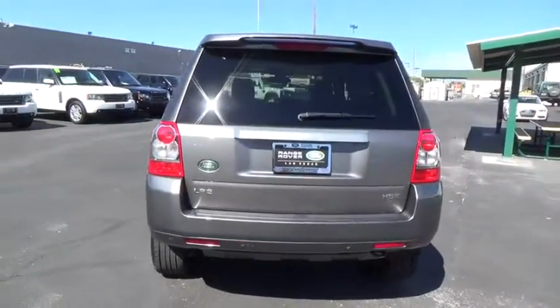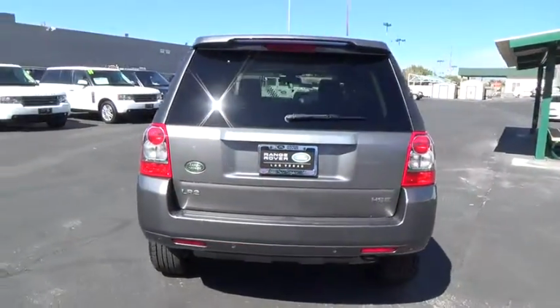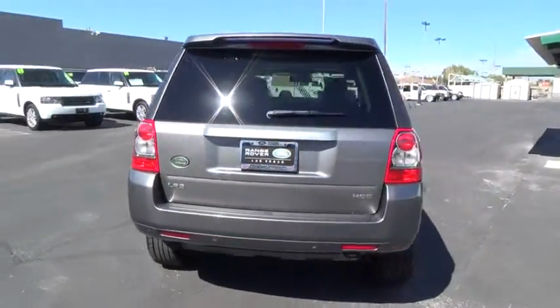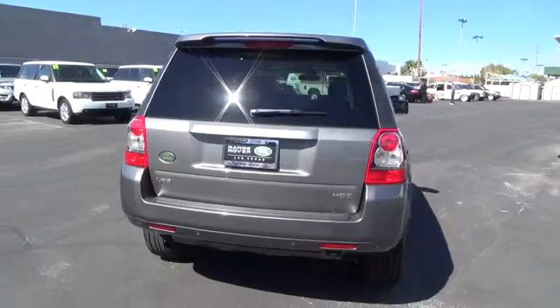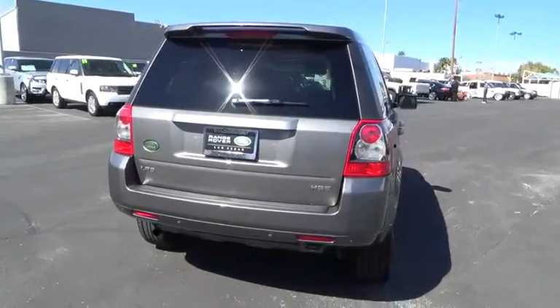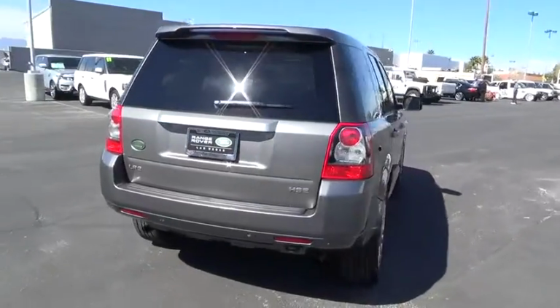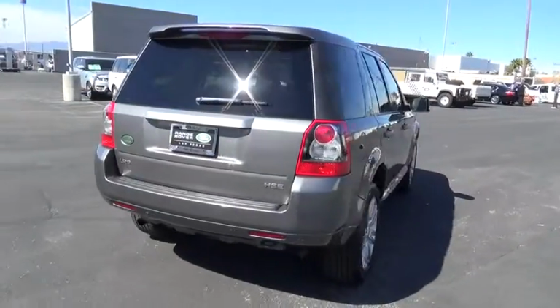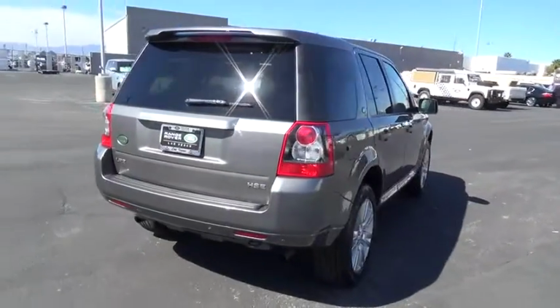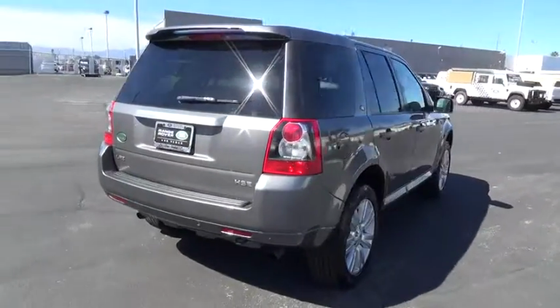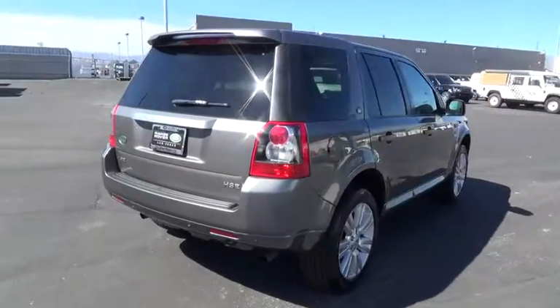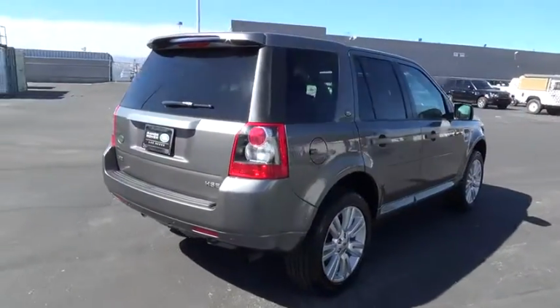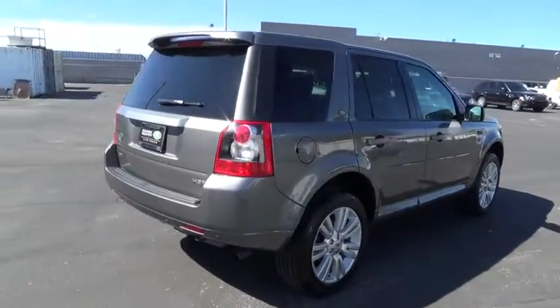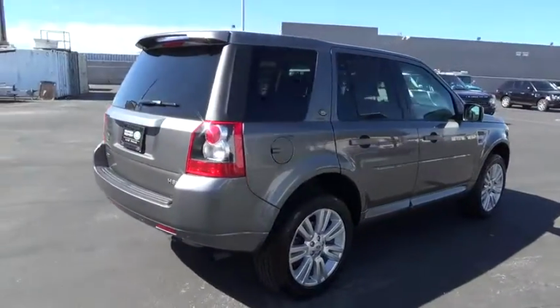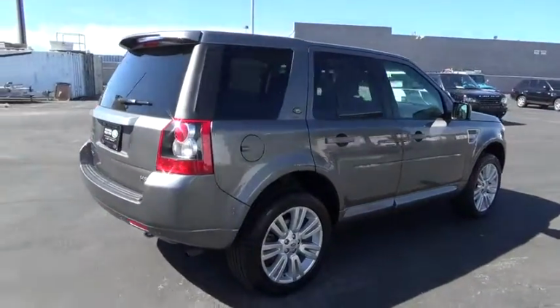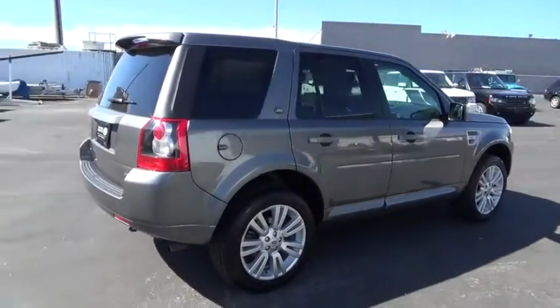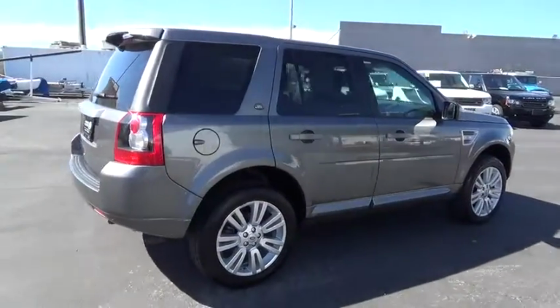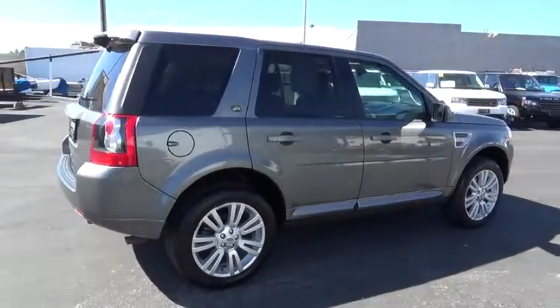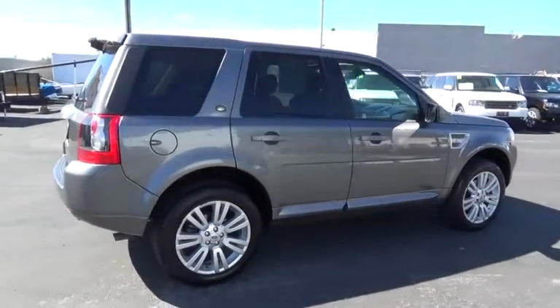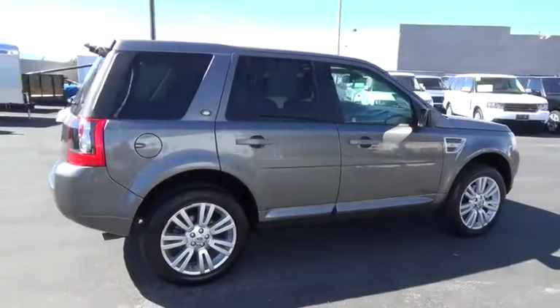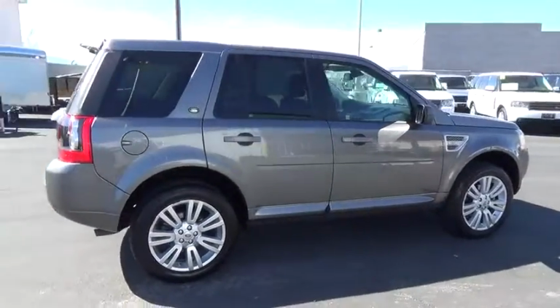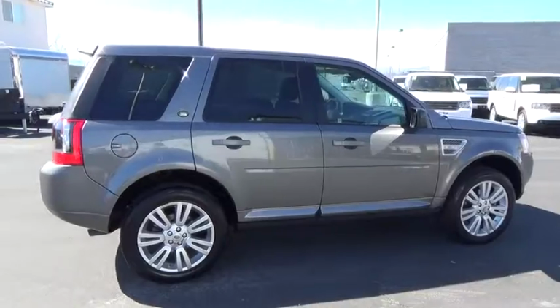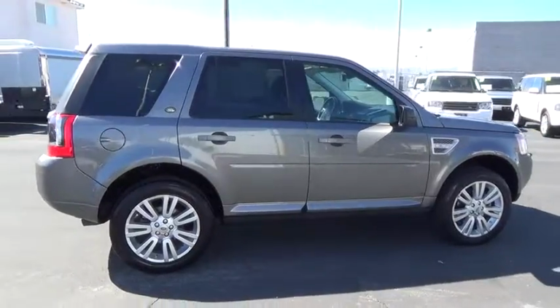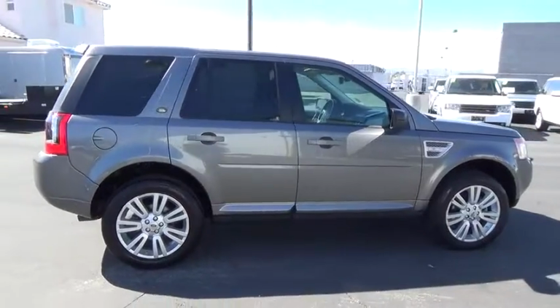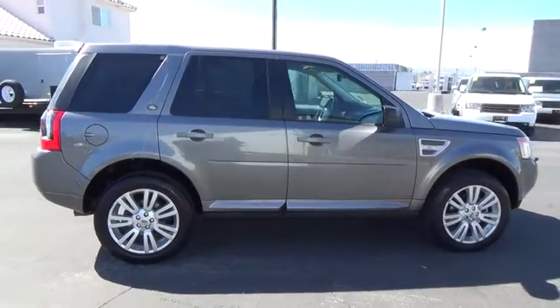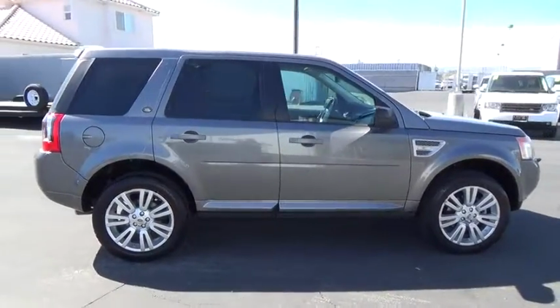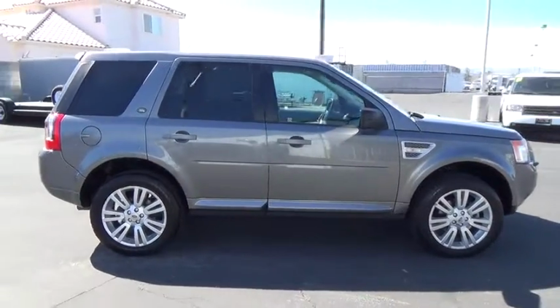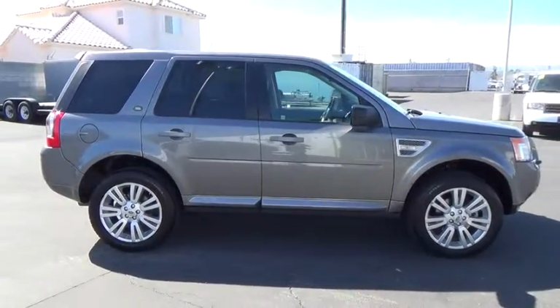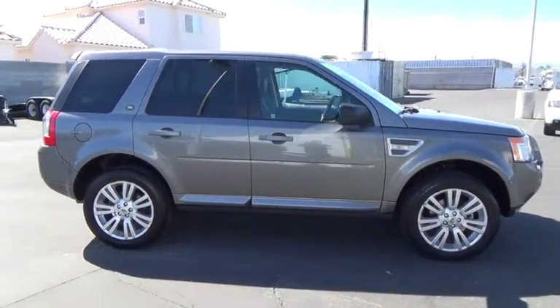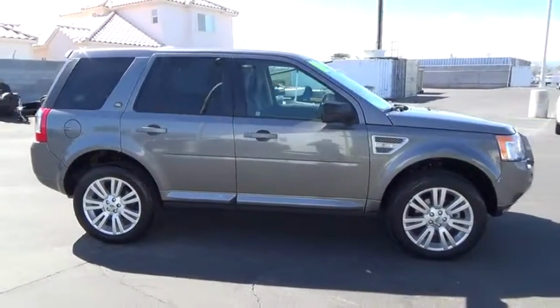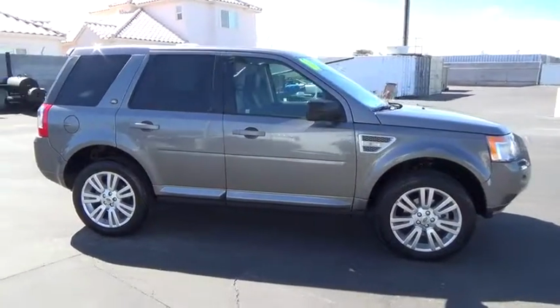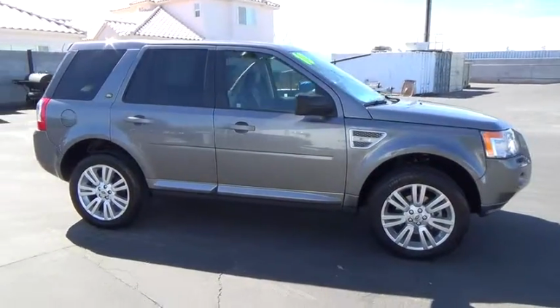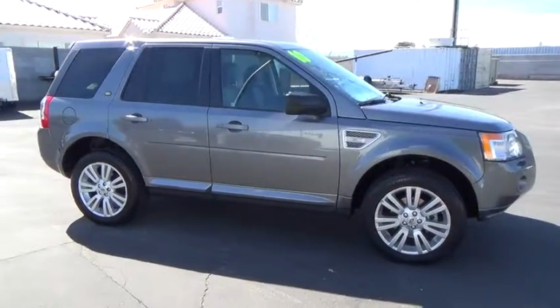Power driver's seat. Traction control. CD changer. Power passenger seat. Air conditioning. Front power steering. Driver airbag. Side airbag.